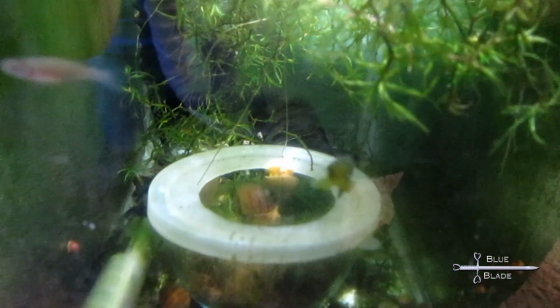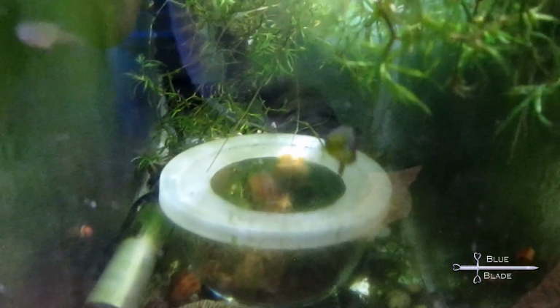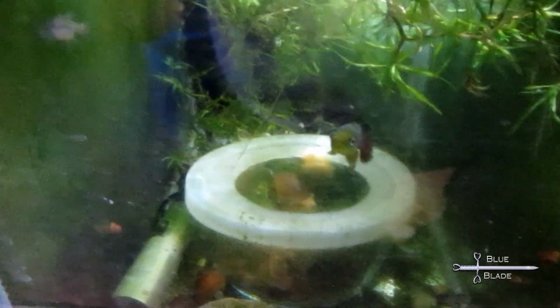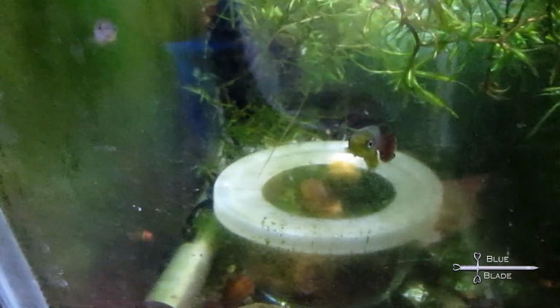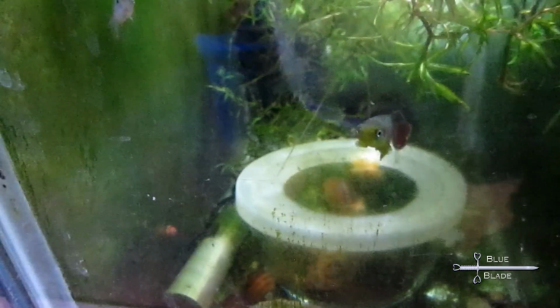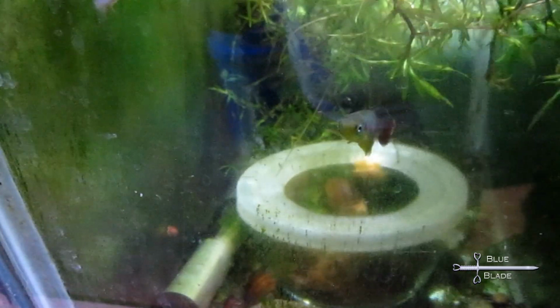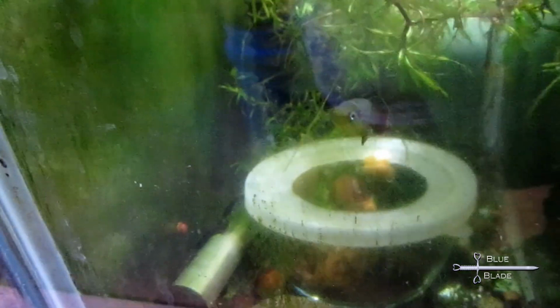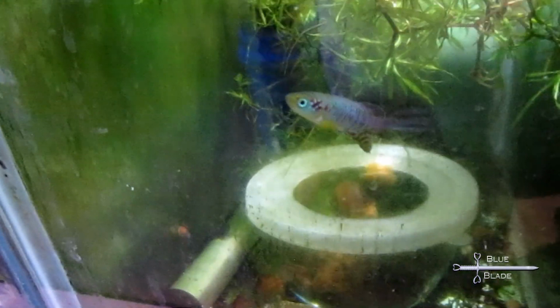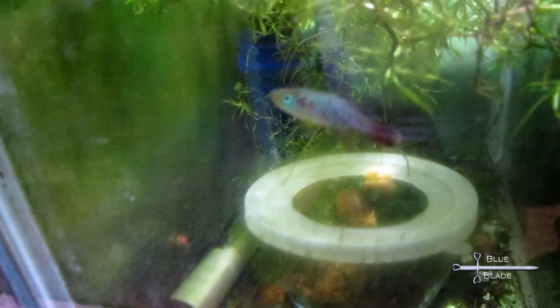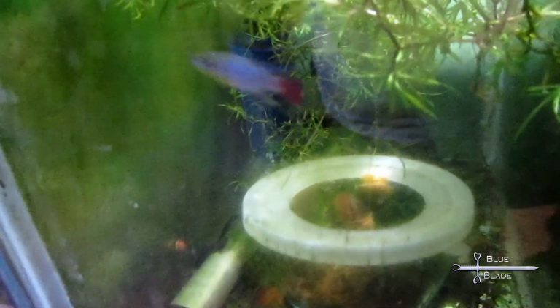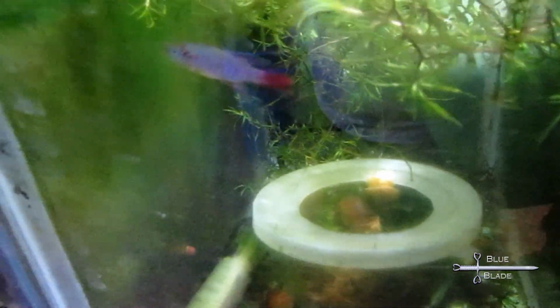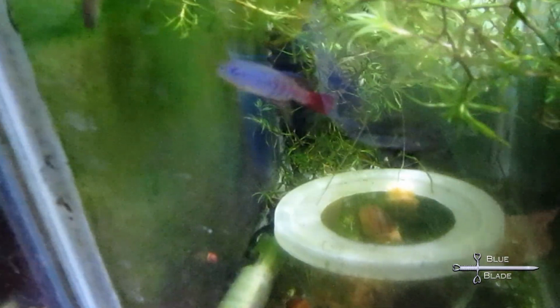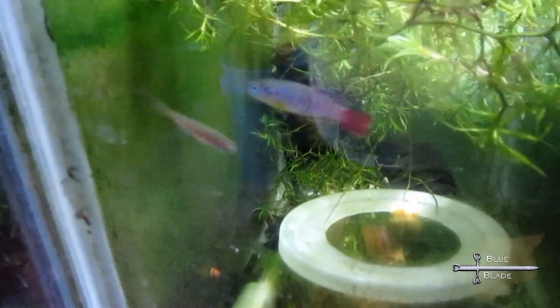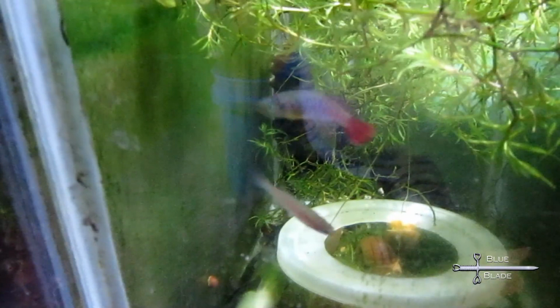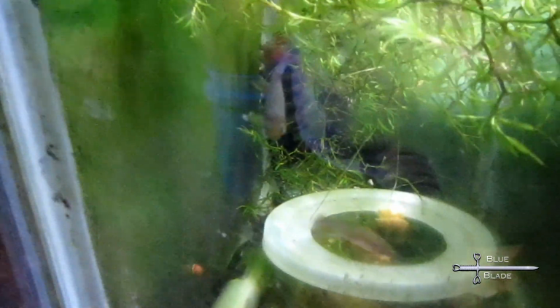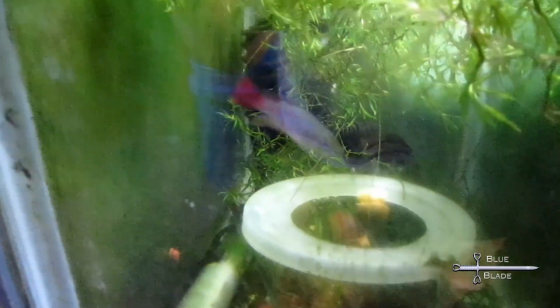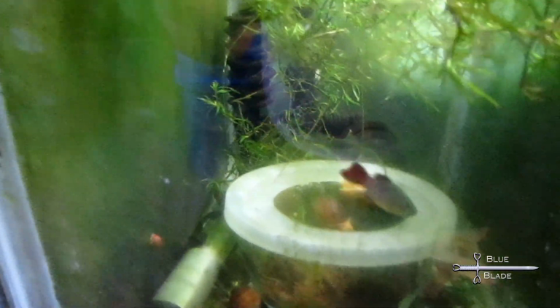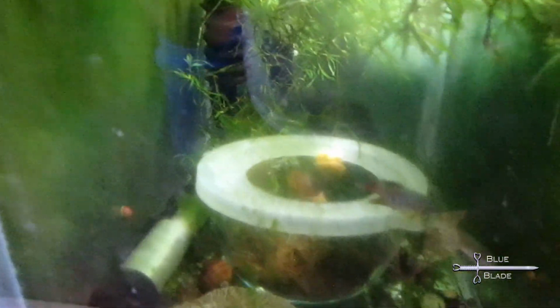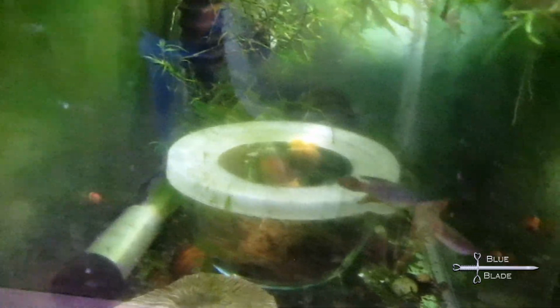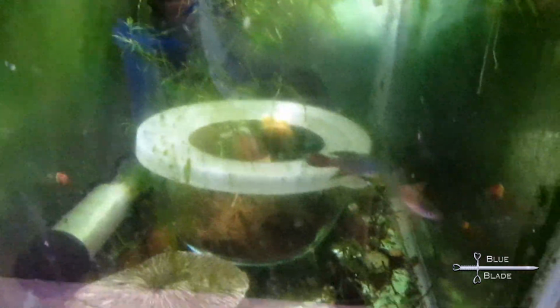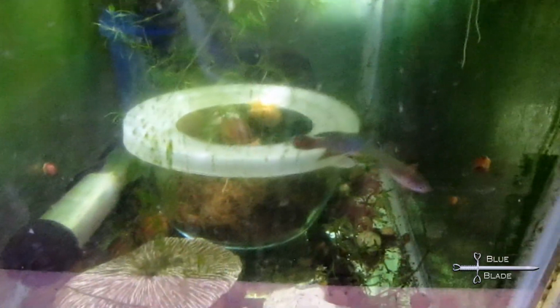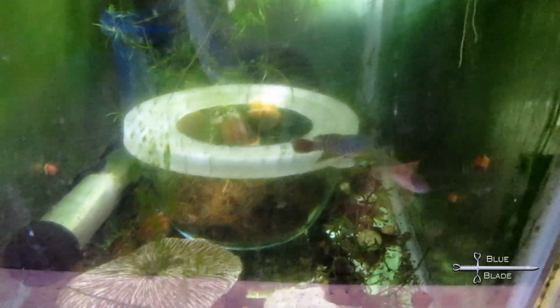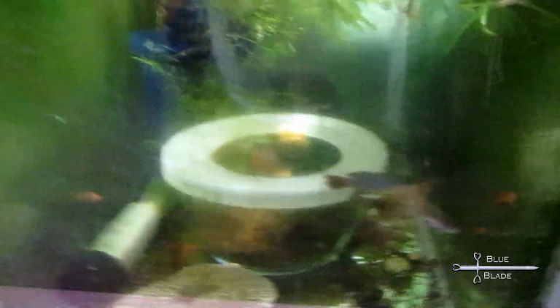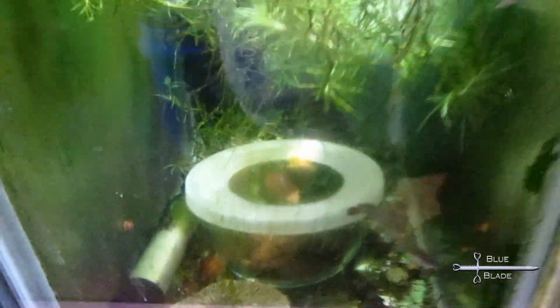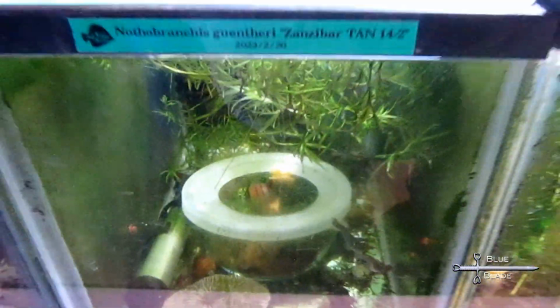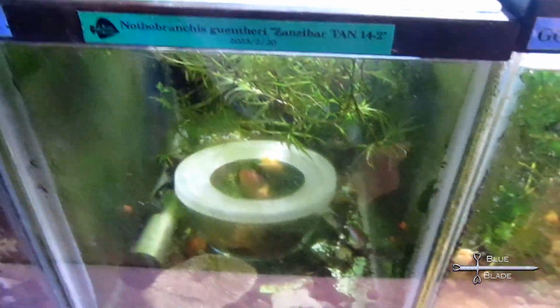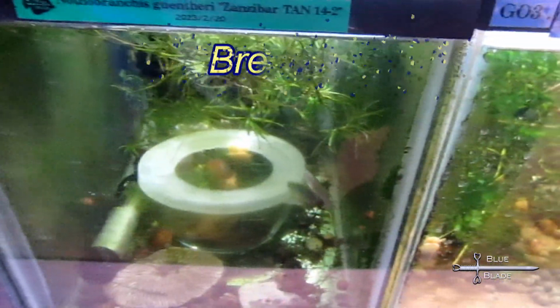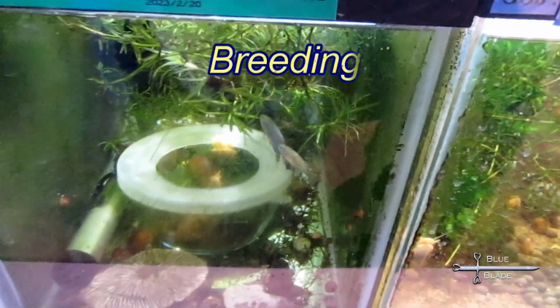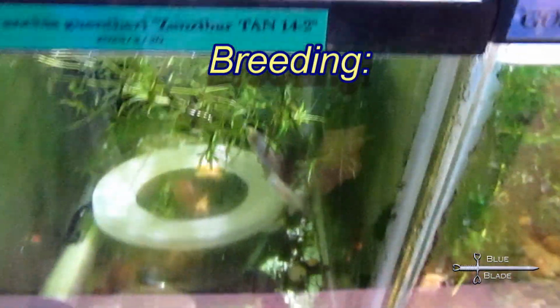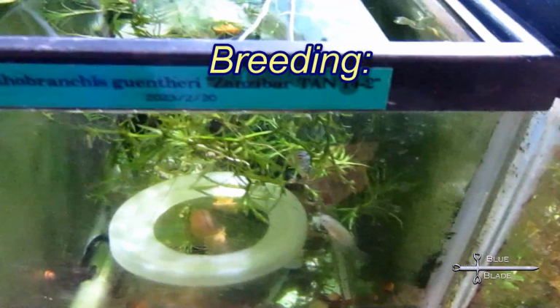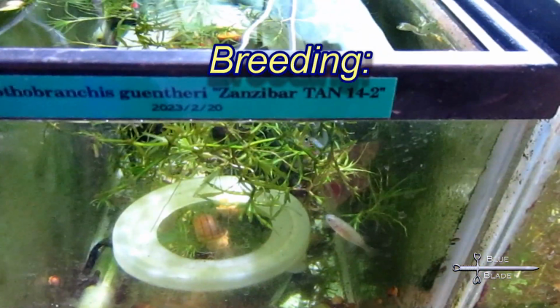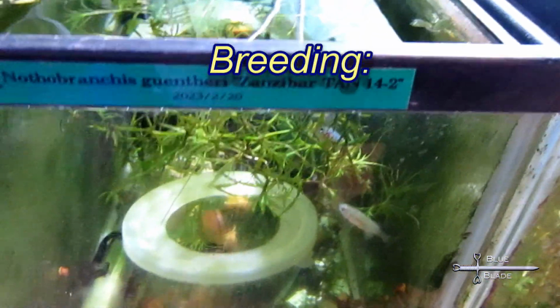They're used to slow streams and stagnant pools. Adults will eat just about any fish food — mine are fed mostly small flakes and pellets. At about three months old, they're eager to breed.